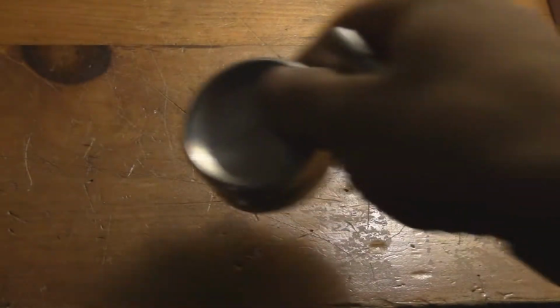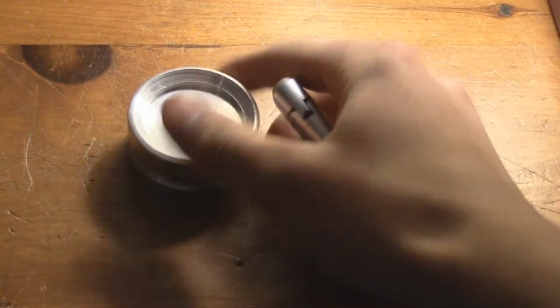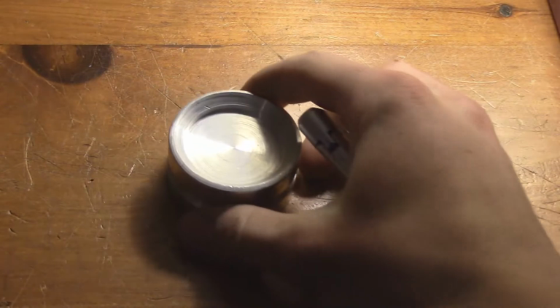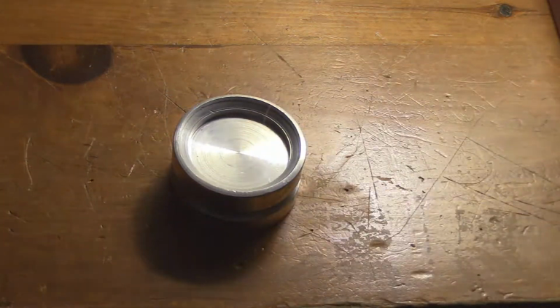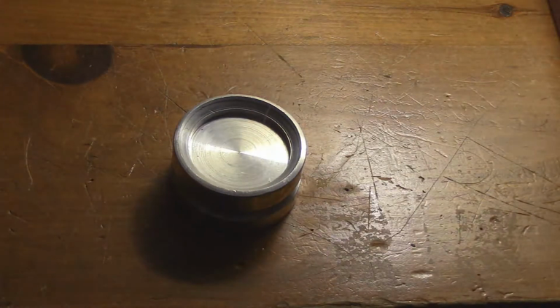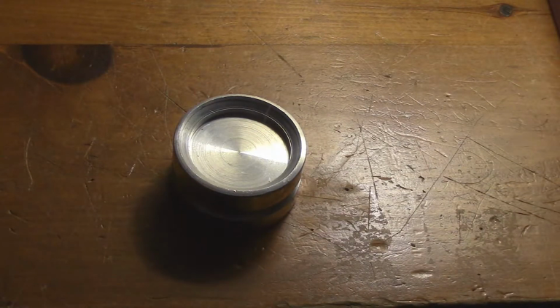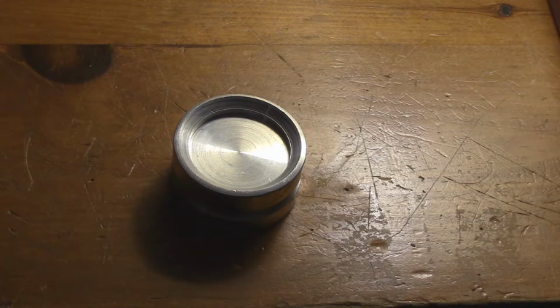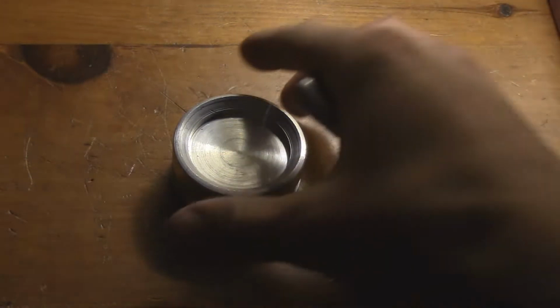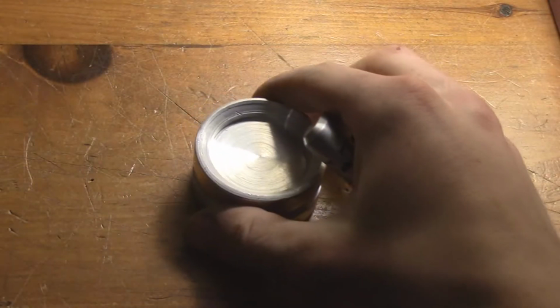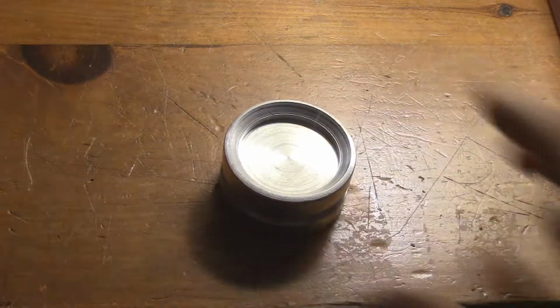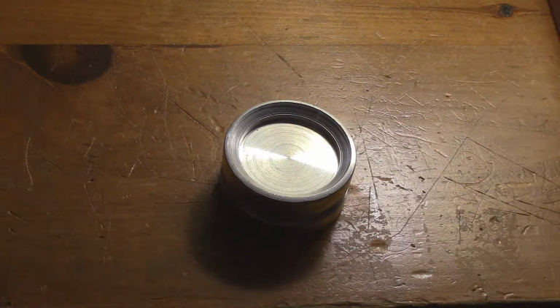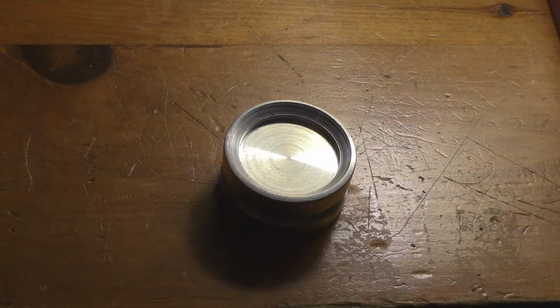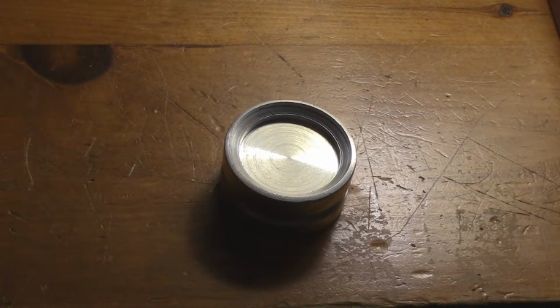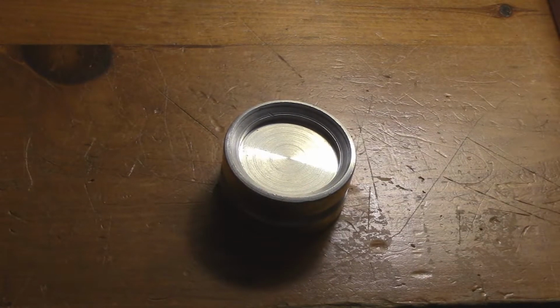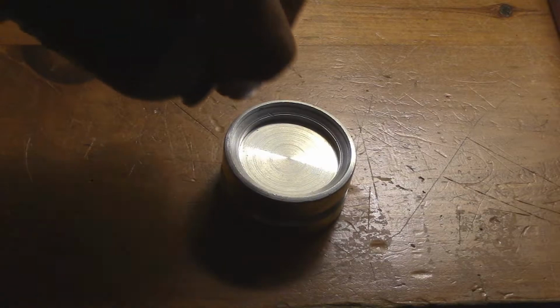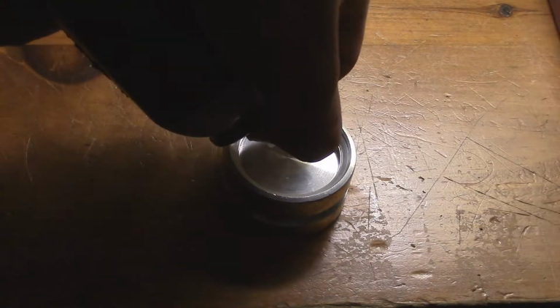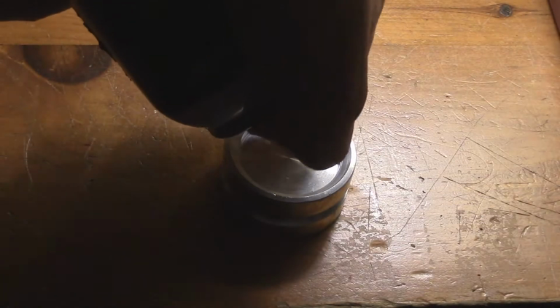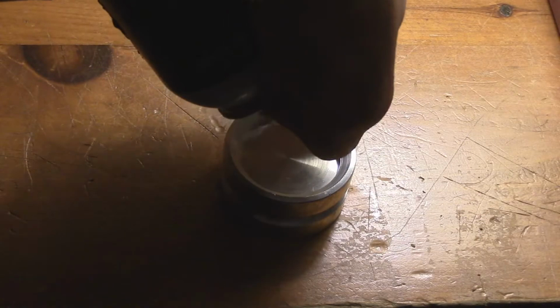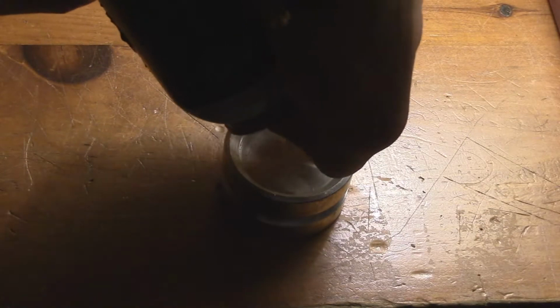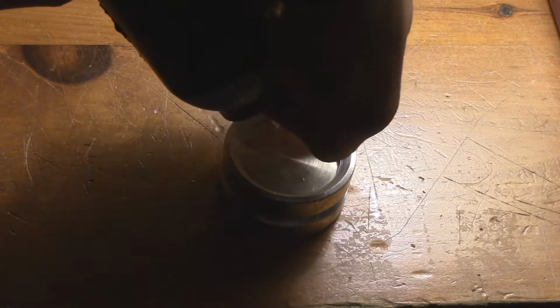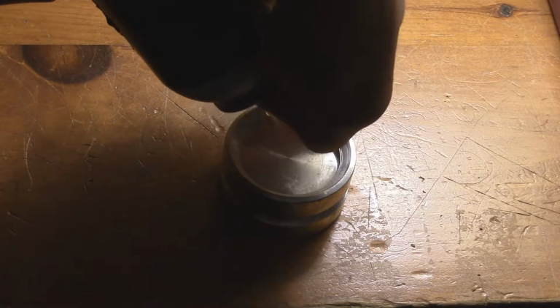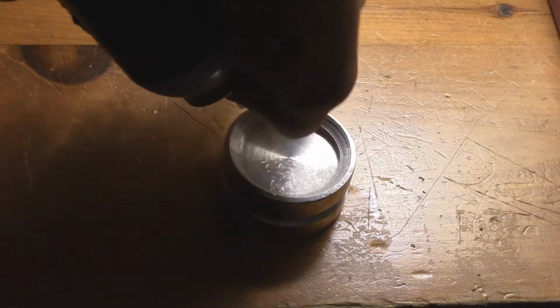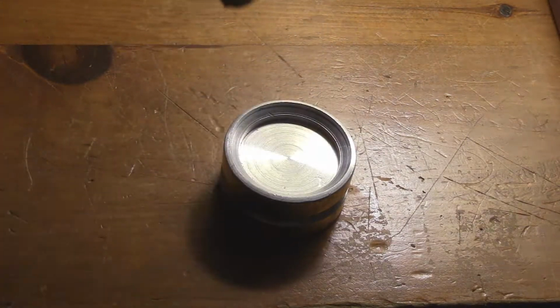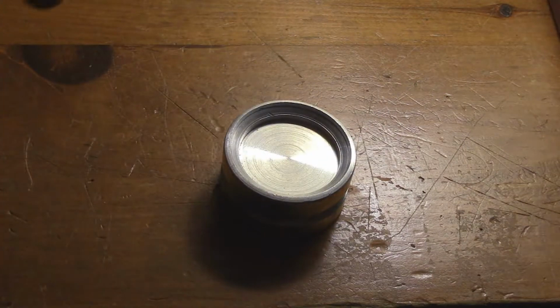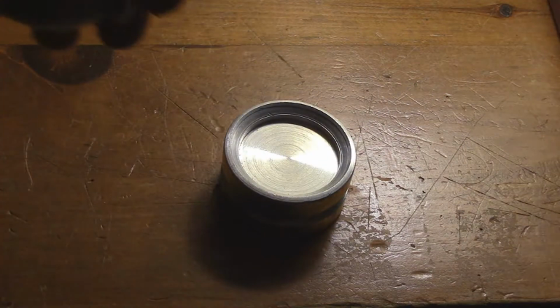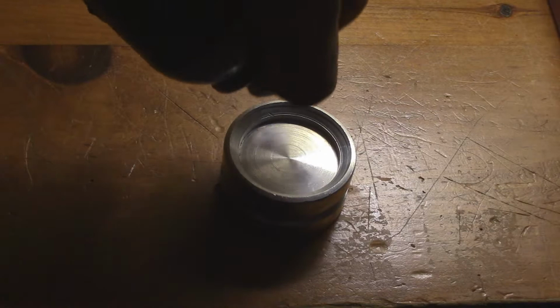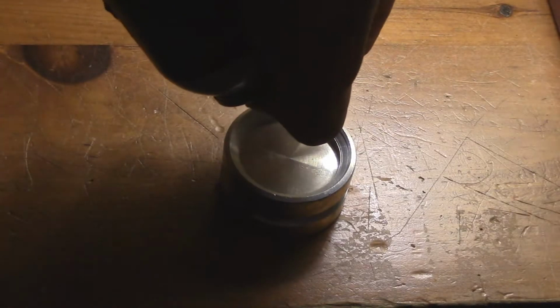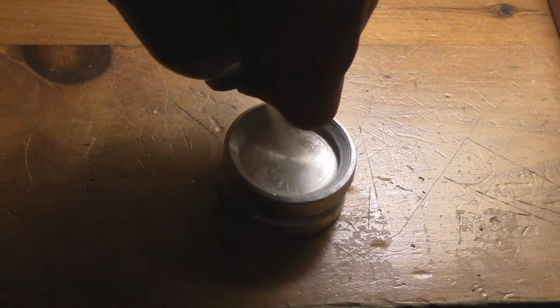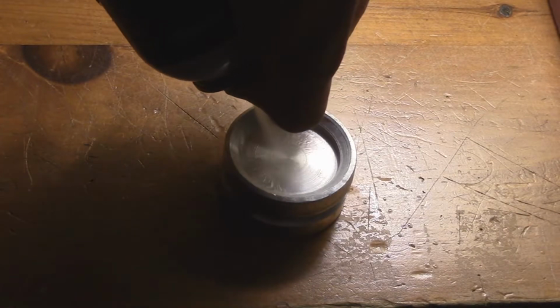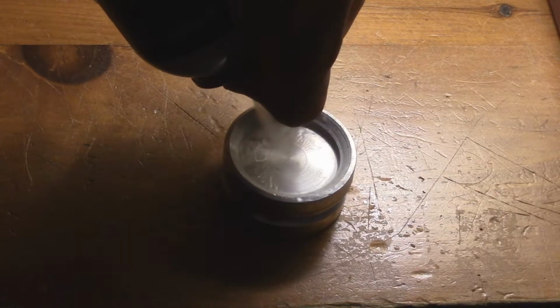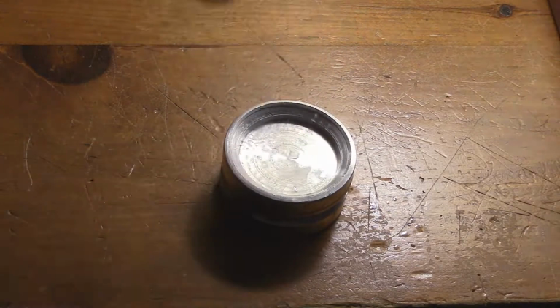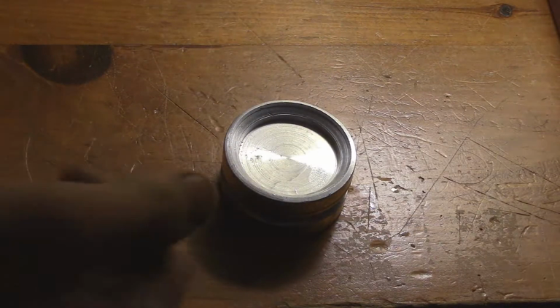Now let's spray it on an aluminum block and see what happens. As you can see, the vapors diminish instantly, though the gas is still there.